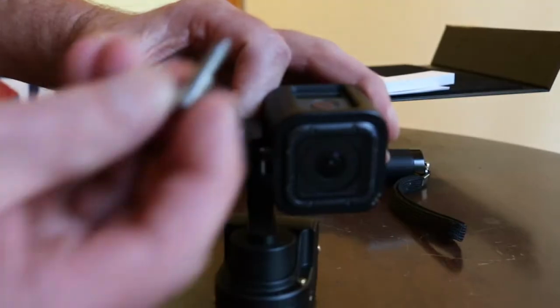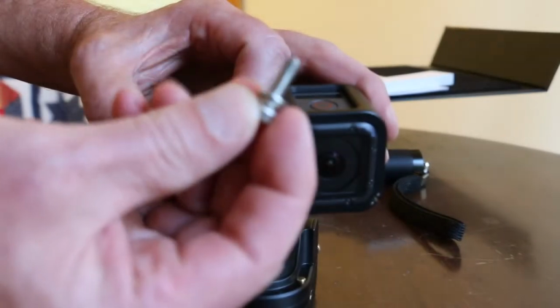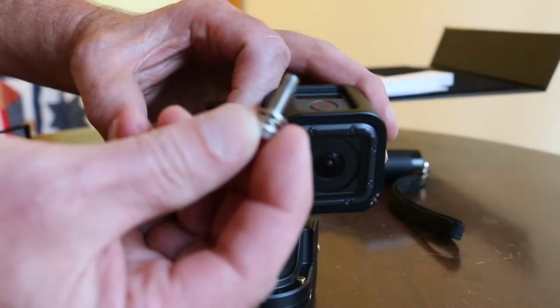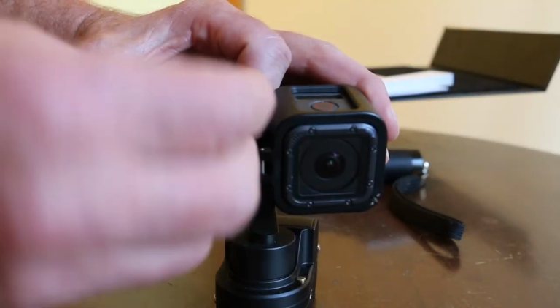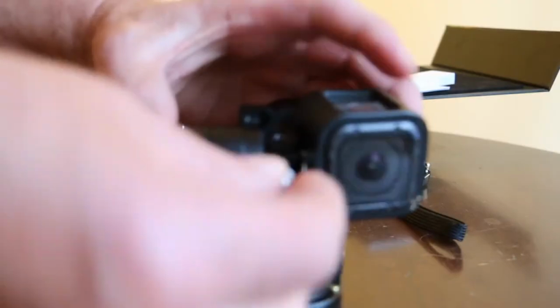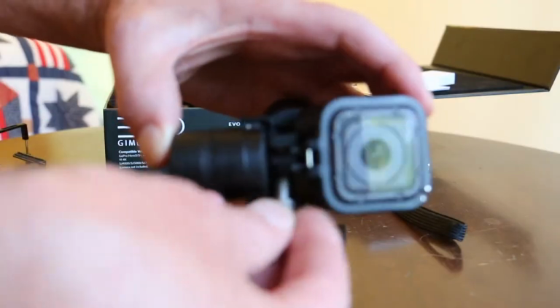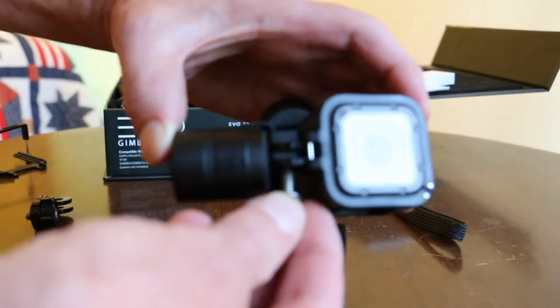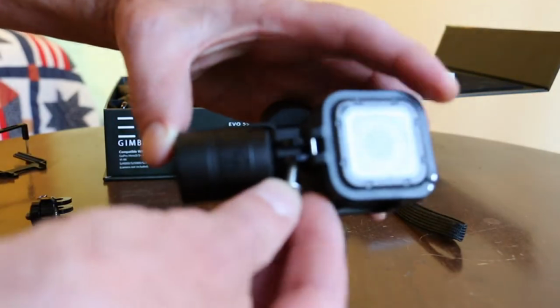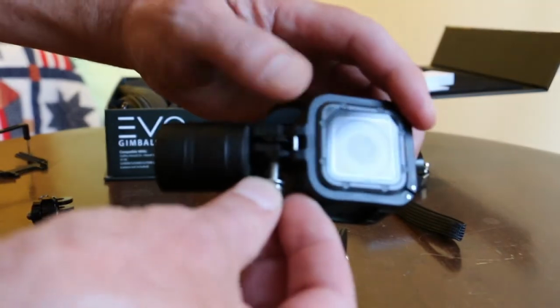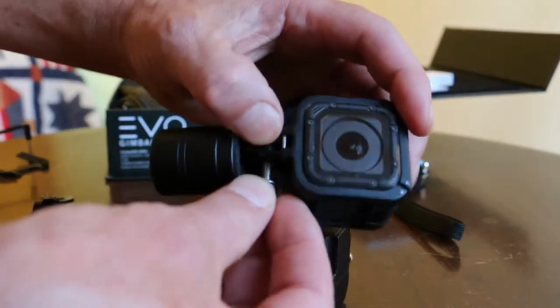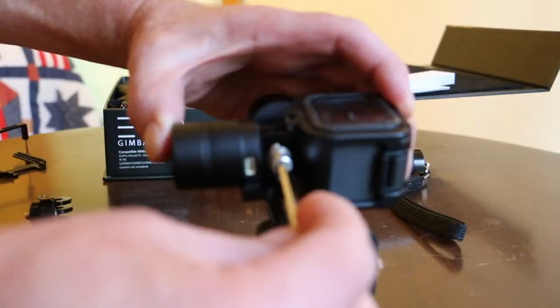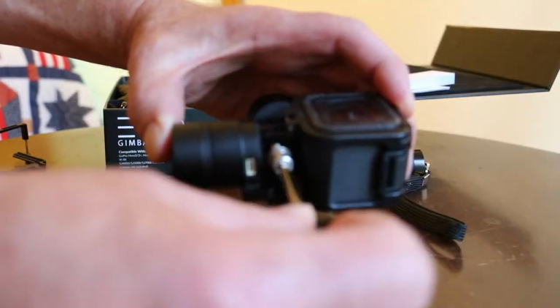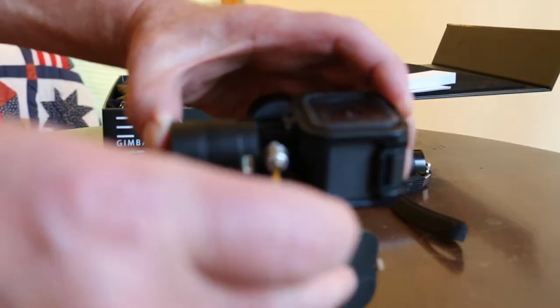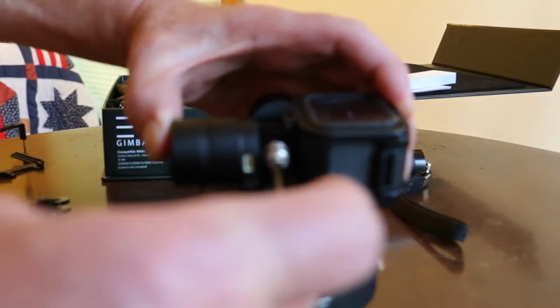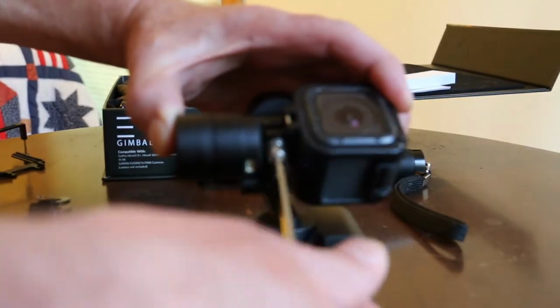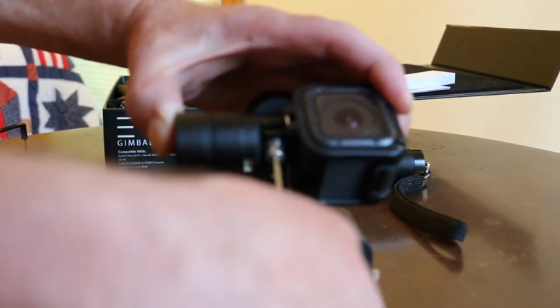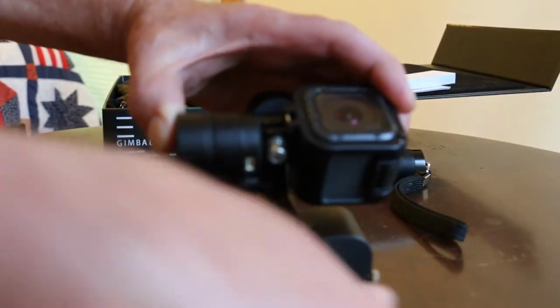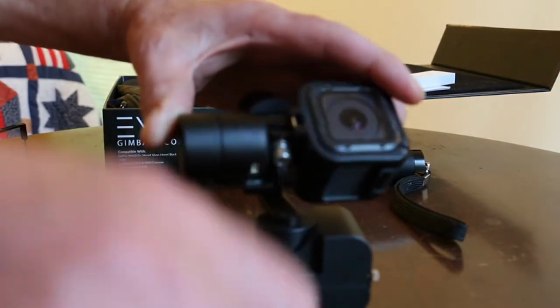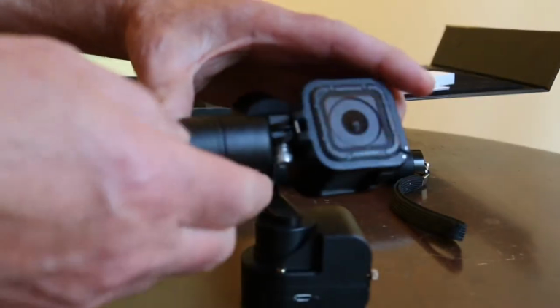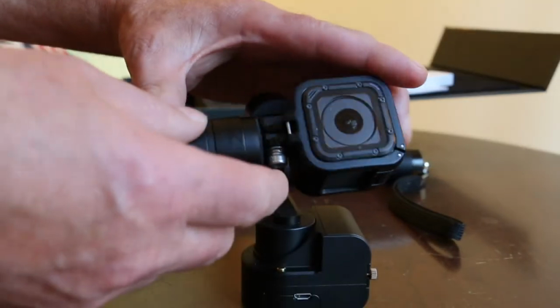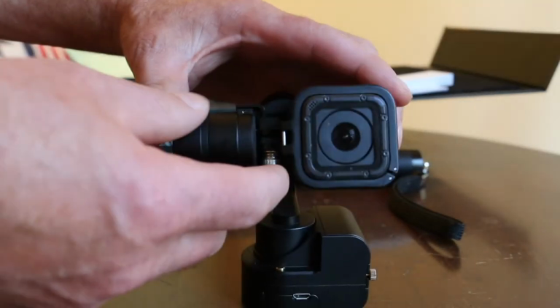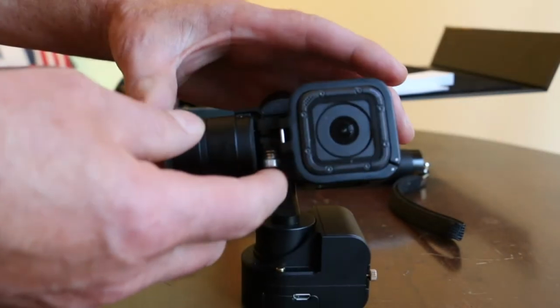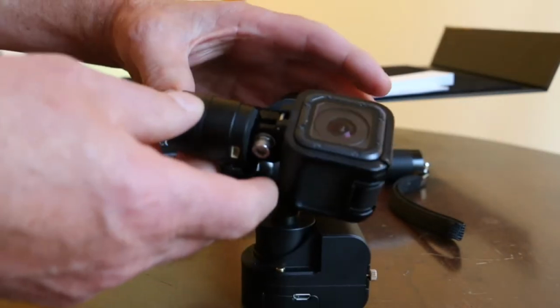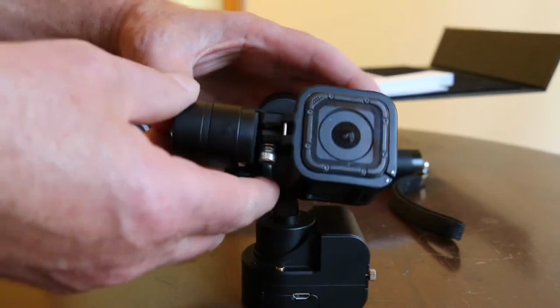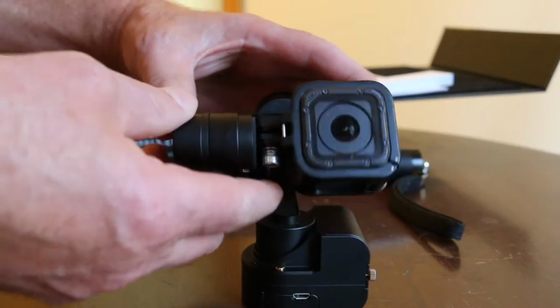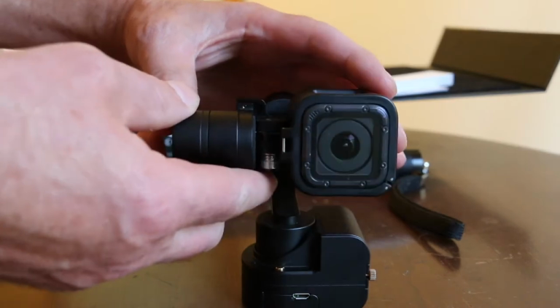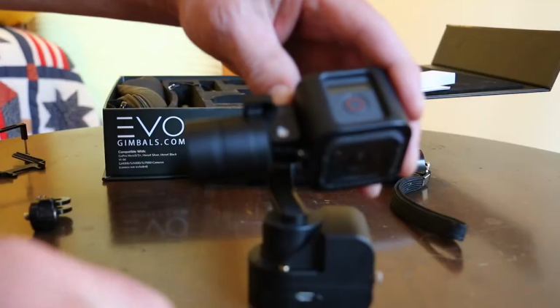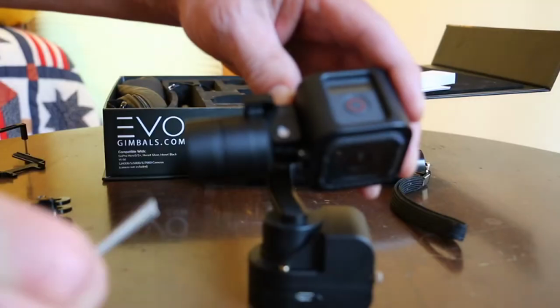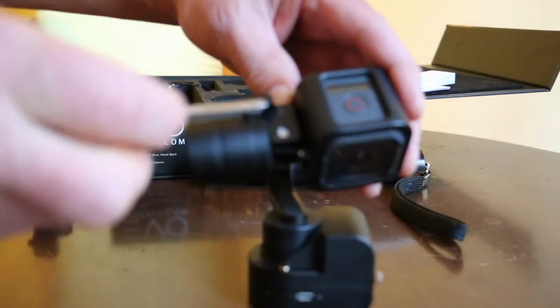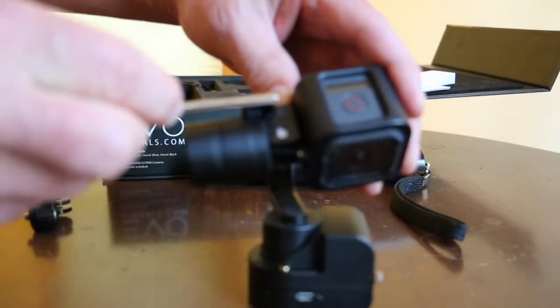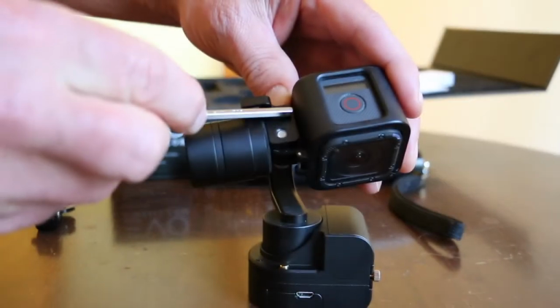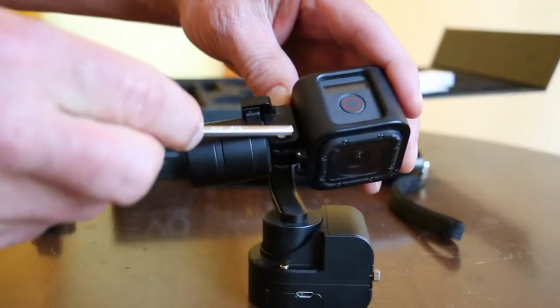It comes with this screw, and you've got to screw this in from the bottom. So you screw that in and just gently tighten it. Now the camera is flush against there.